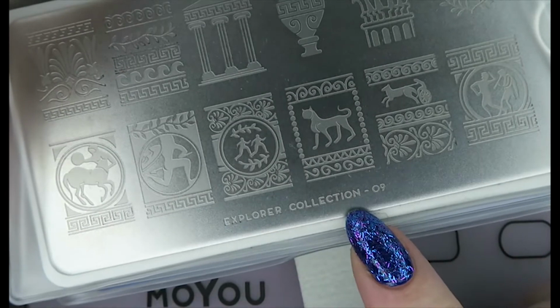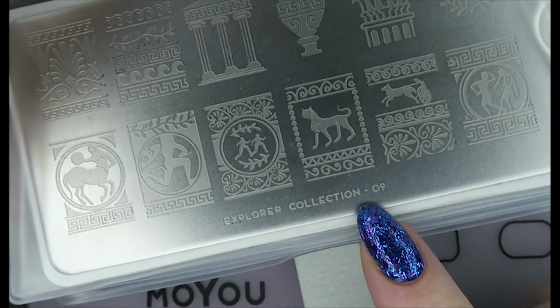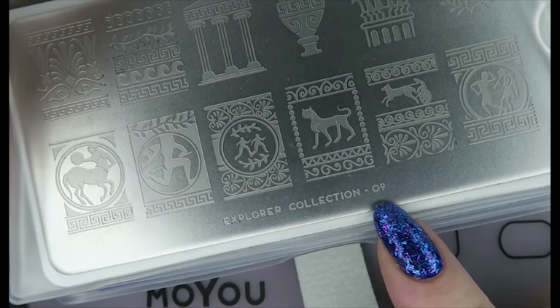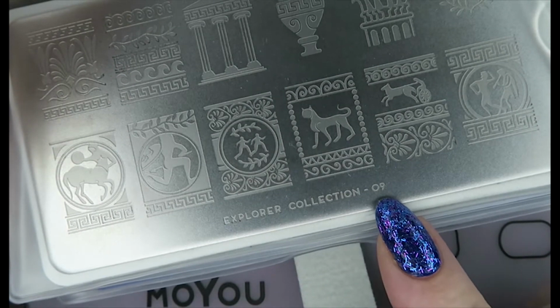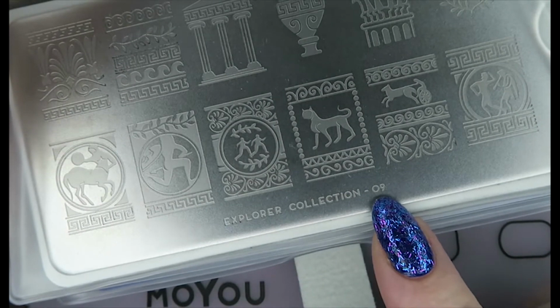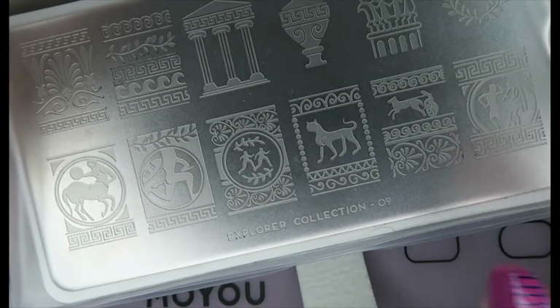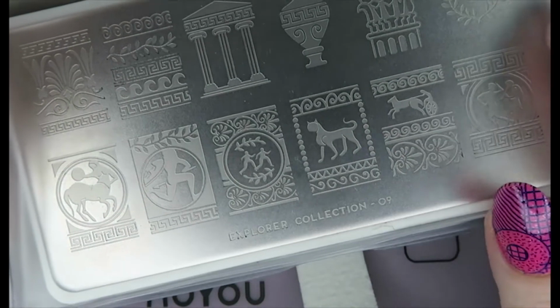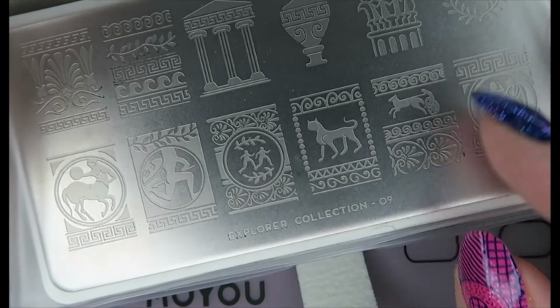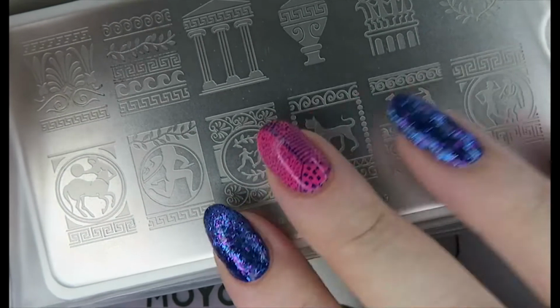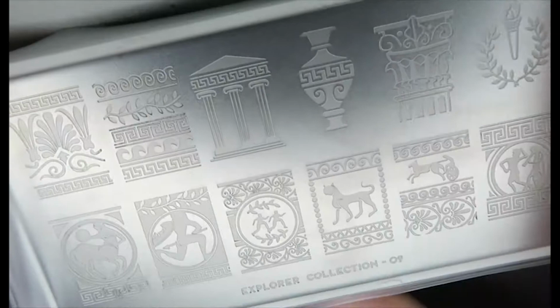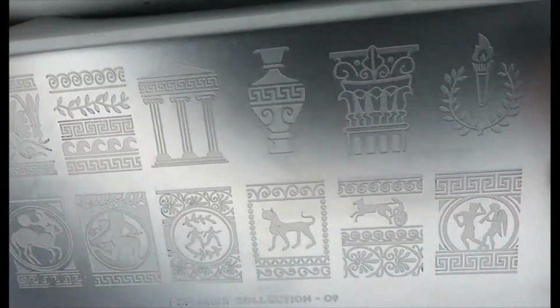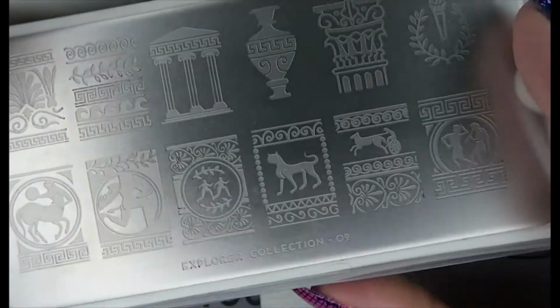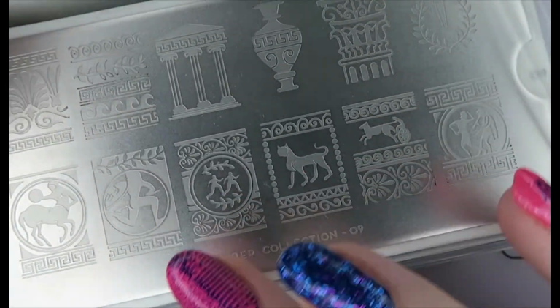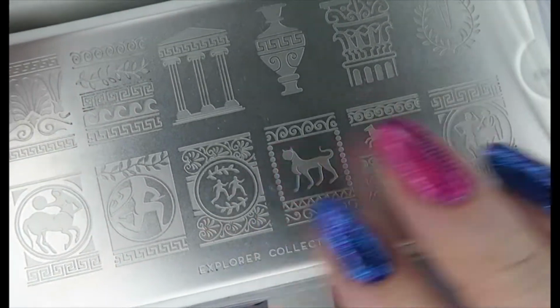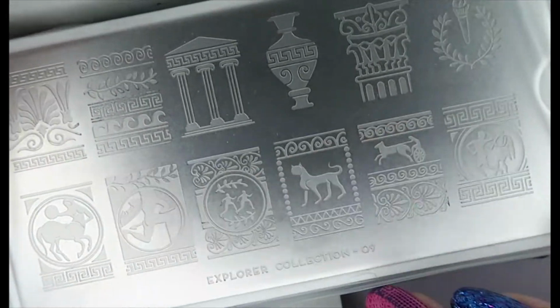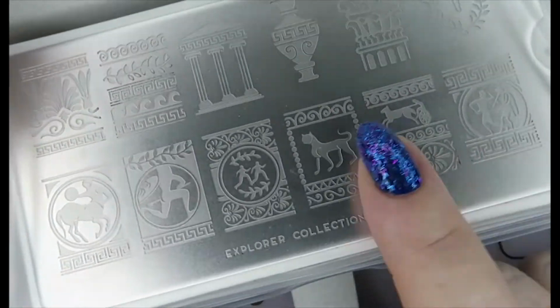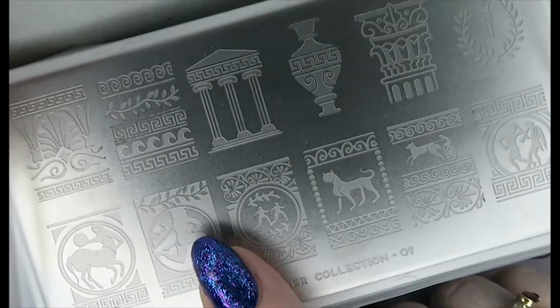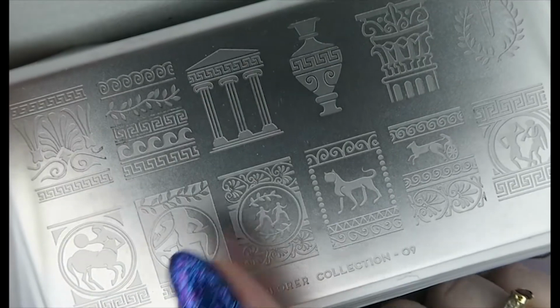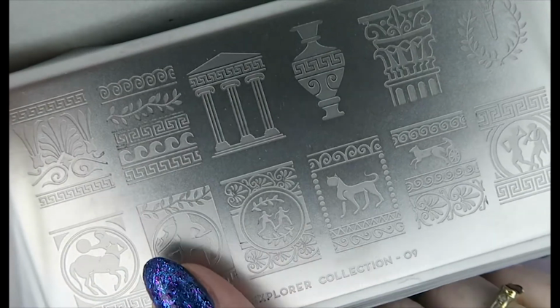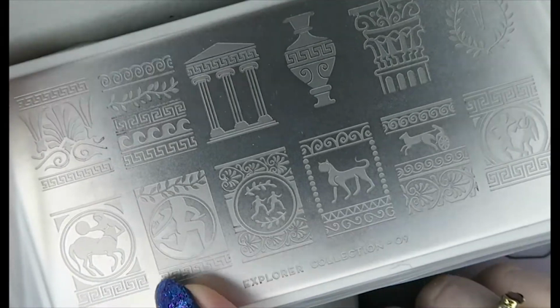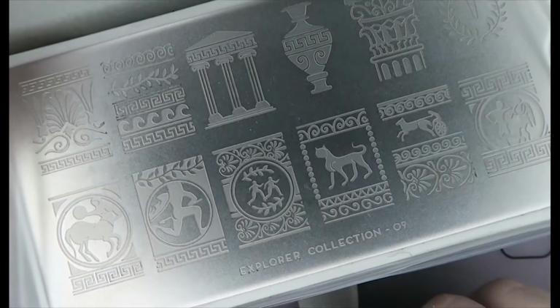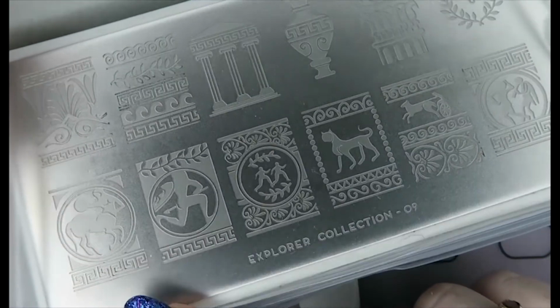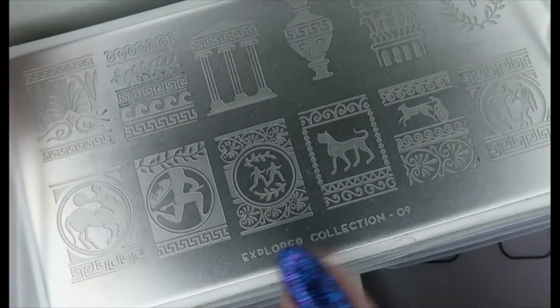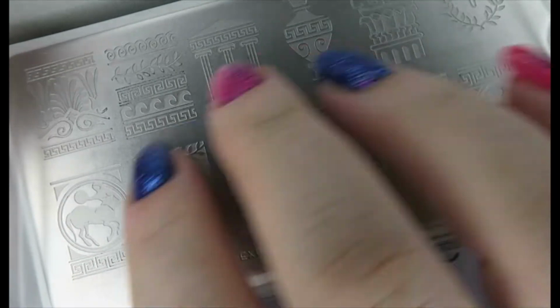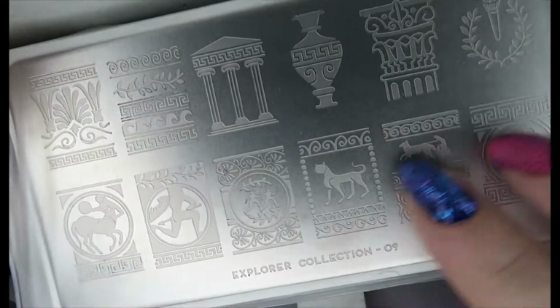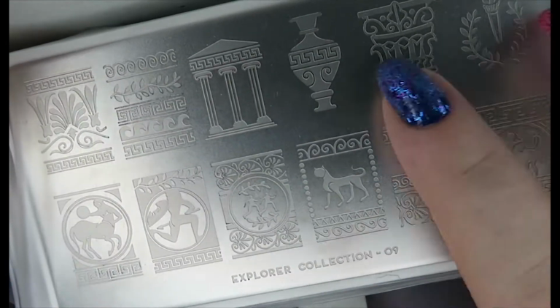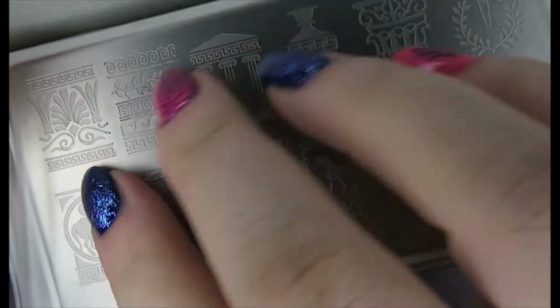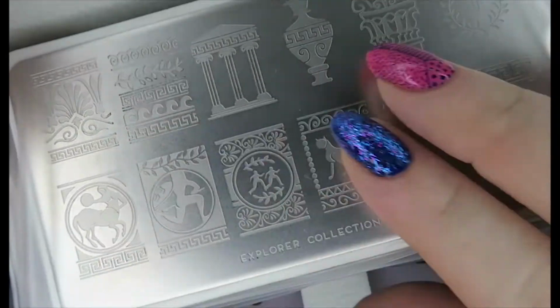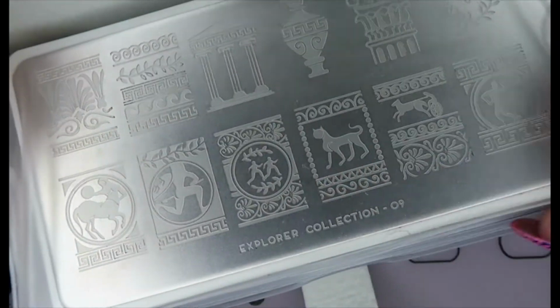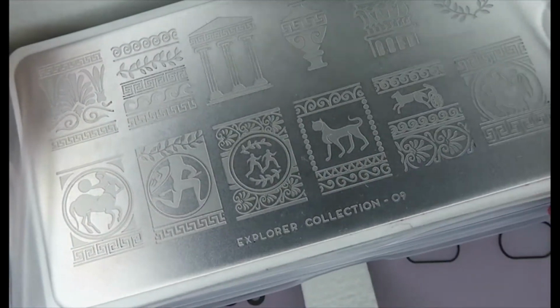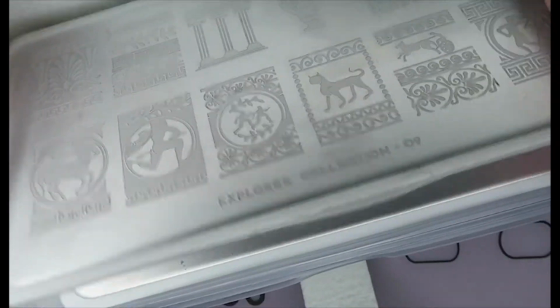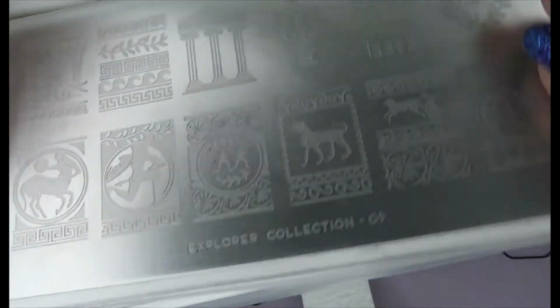This is the Explorer Collection number nine. I used this when I did a Greek — kind of ancient Greek — manicure a while ago, and I totally love the designs on this. You'd see these designs on ancient Greek art and pottery and things like that.